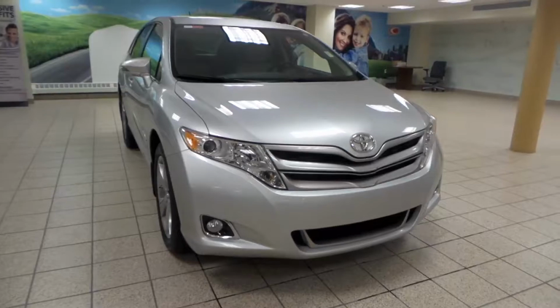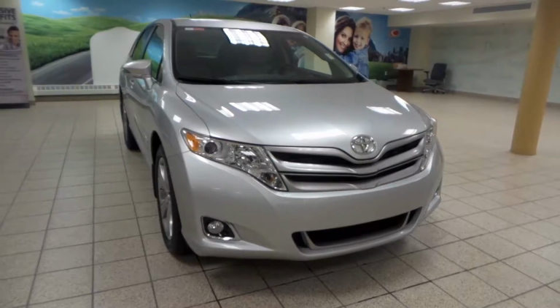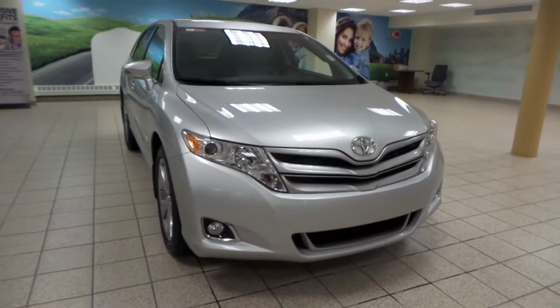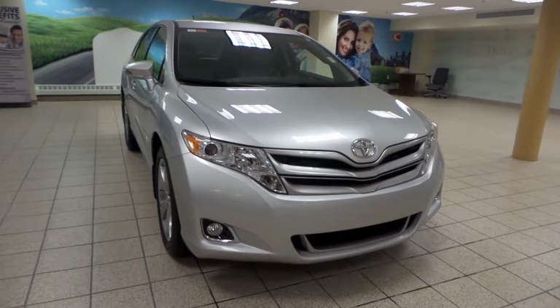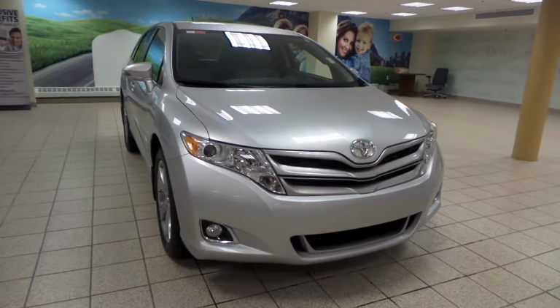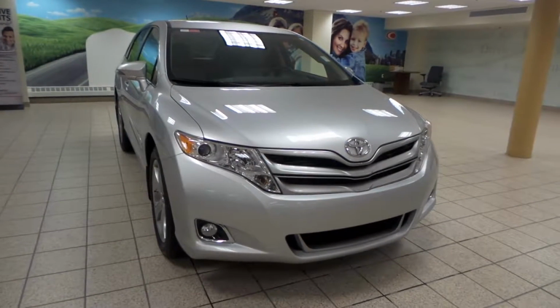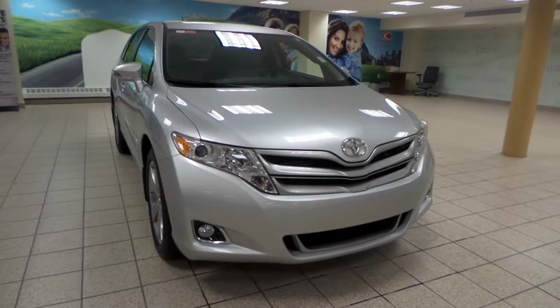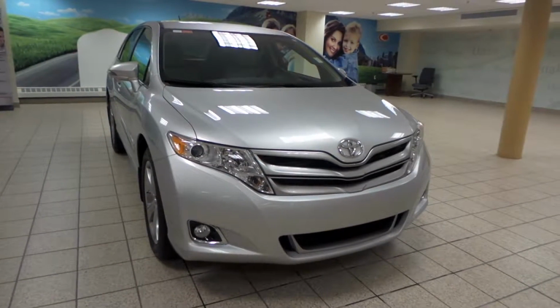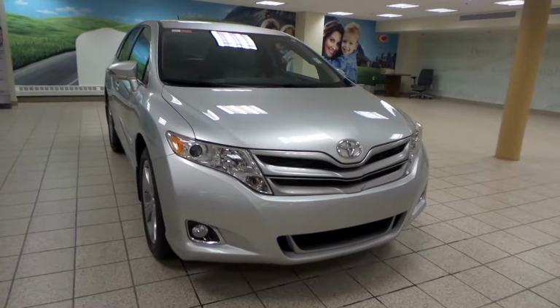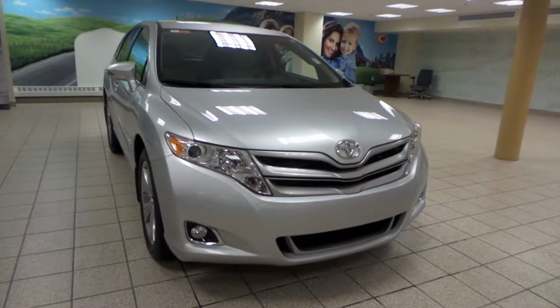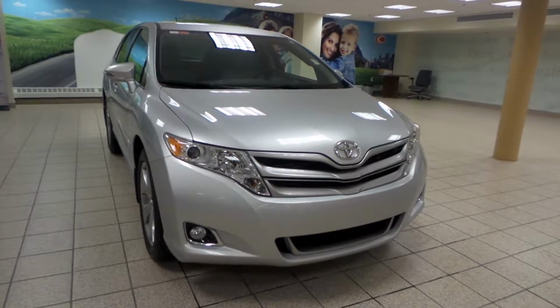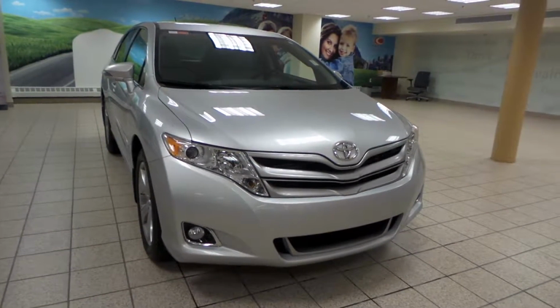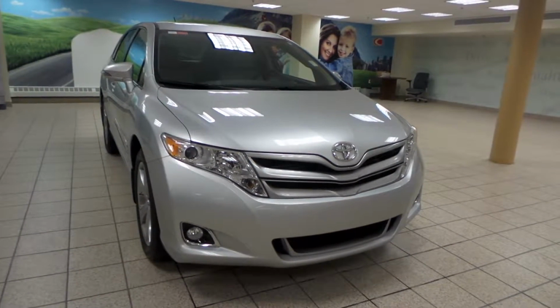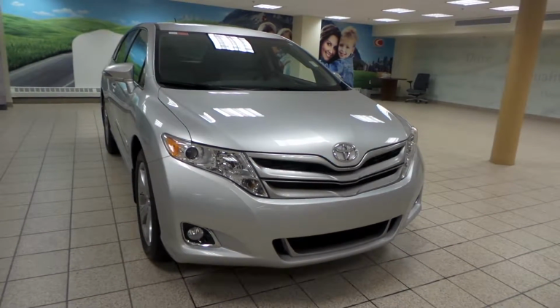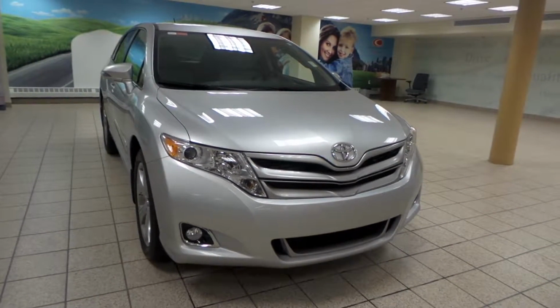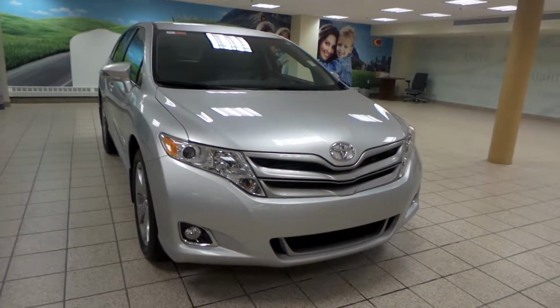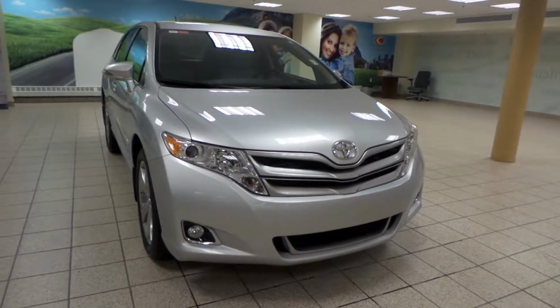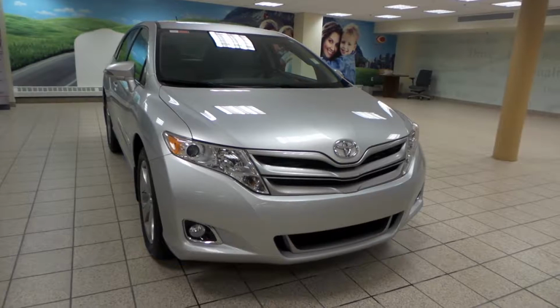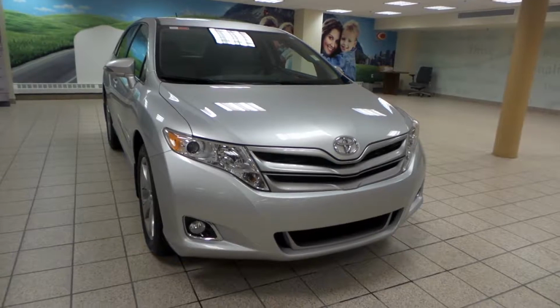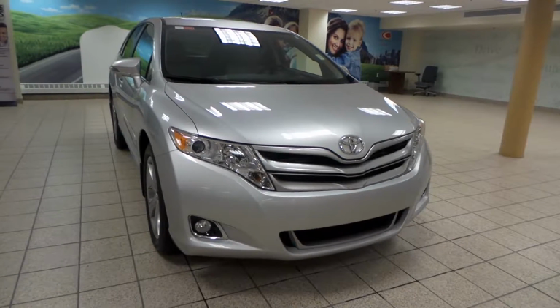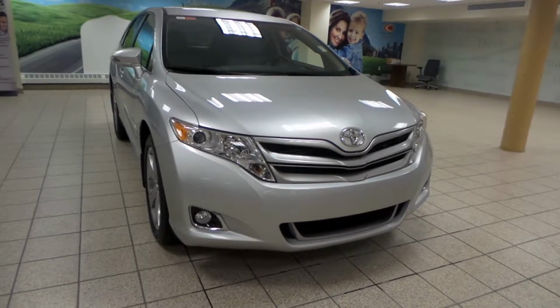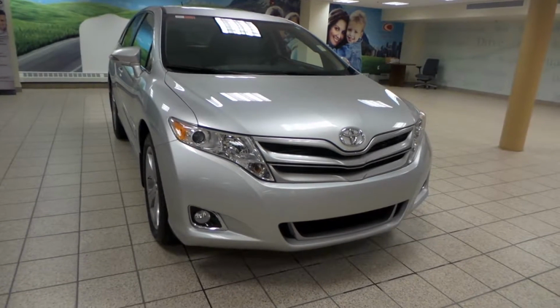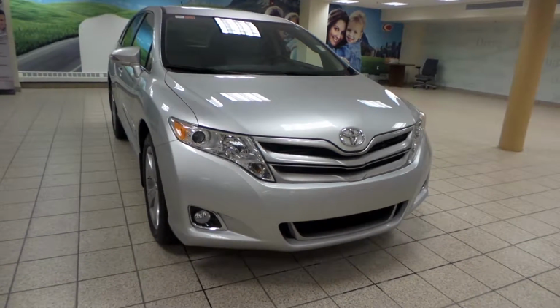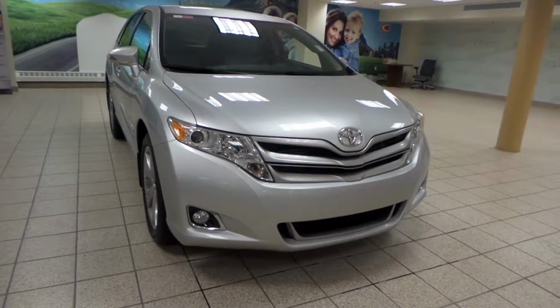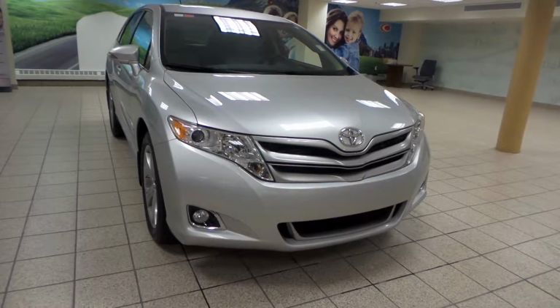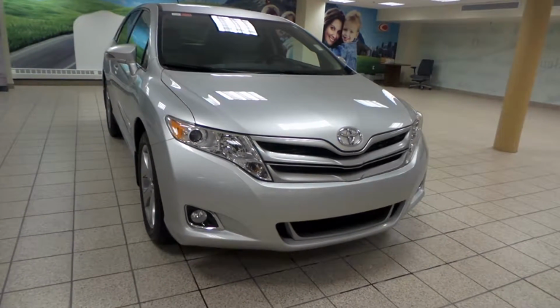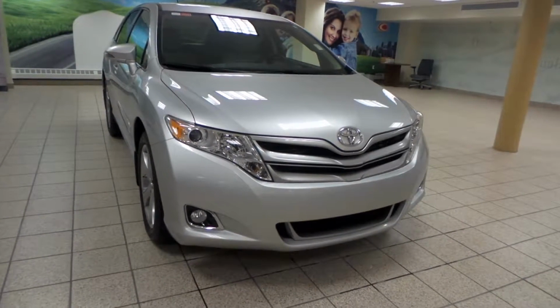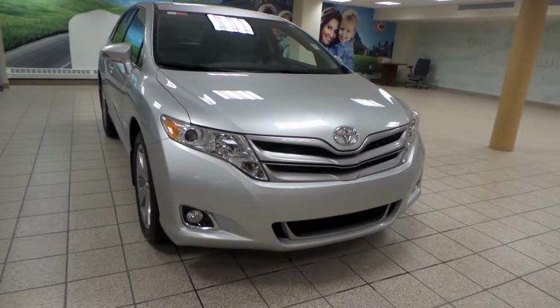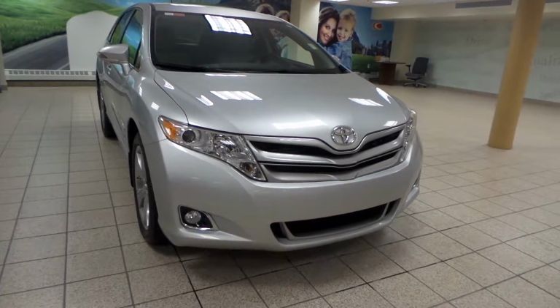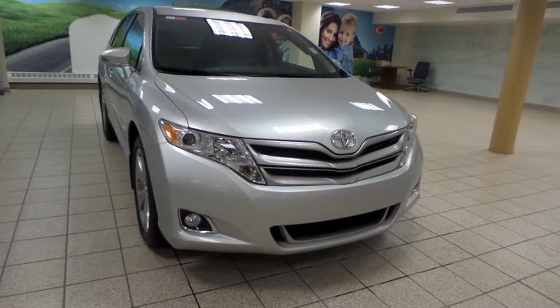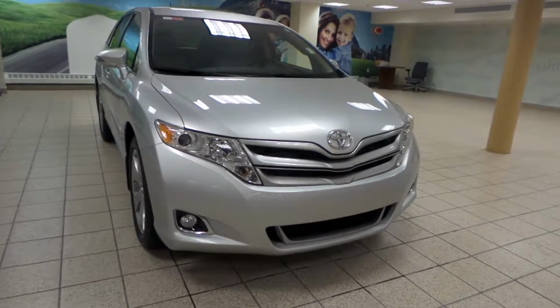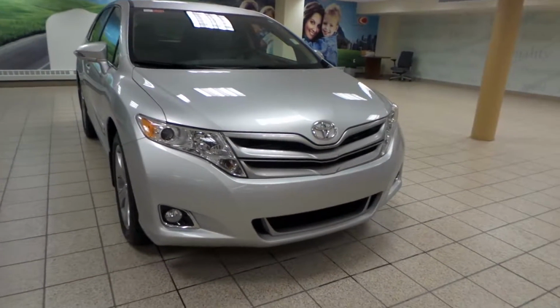Hey there, it's Danny from Charles Lynn Toyota Scion. We're looking at a 2013 Toyota Venza. It's a six-speed automatic transmission in all-wheel drive and it has a V6 engine.